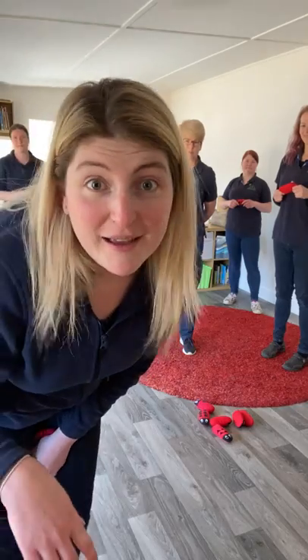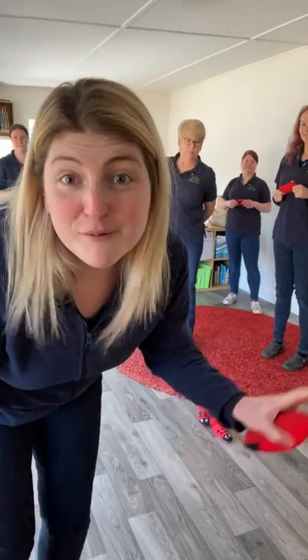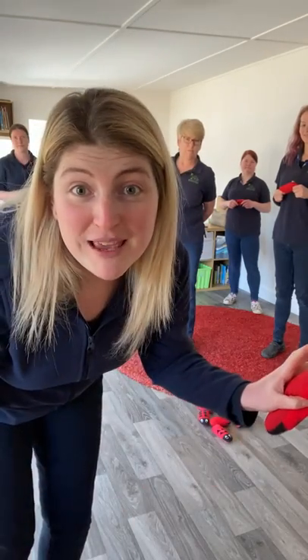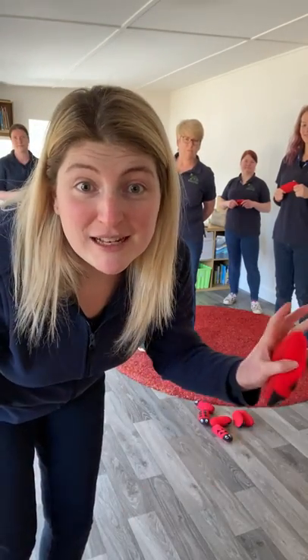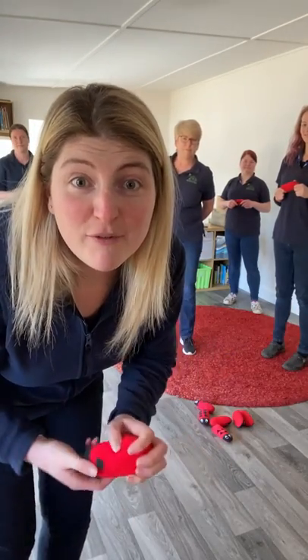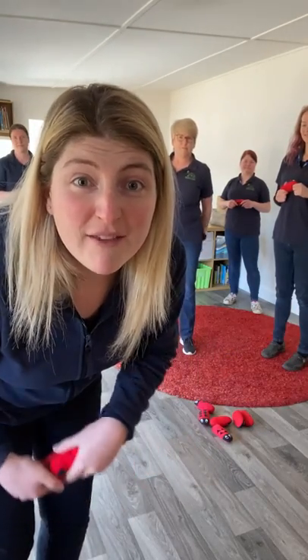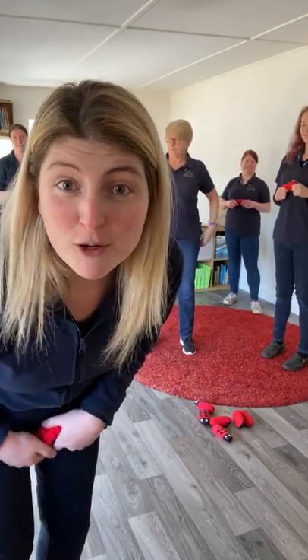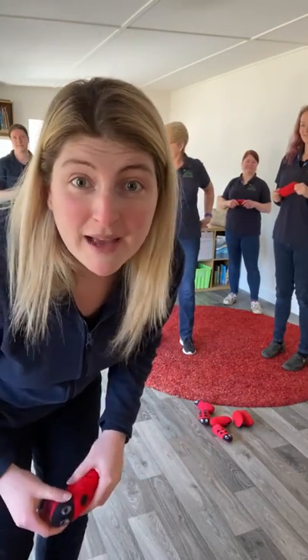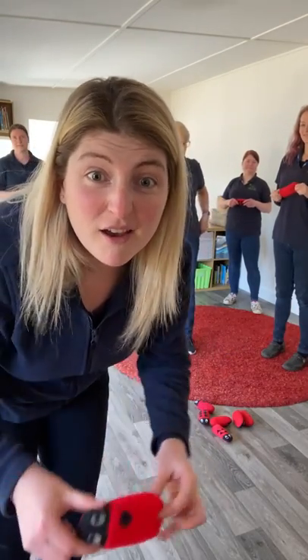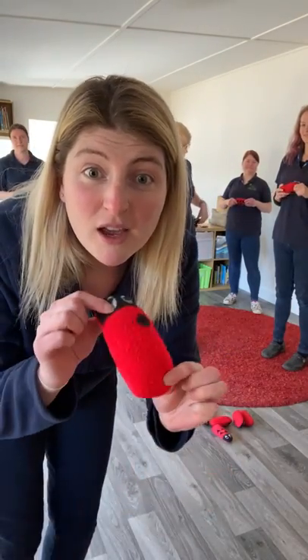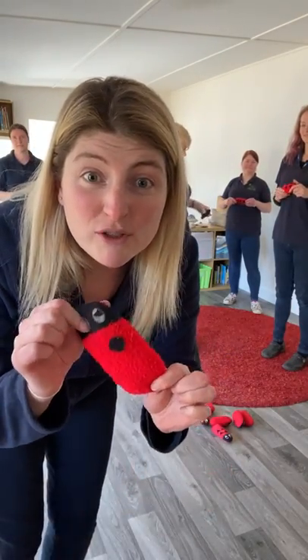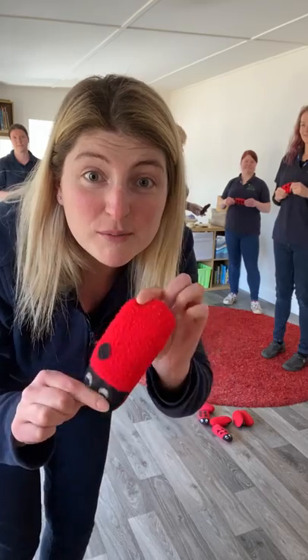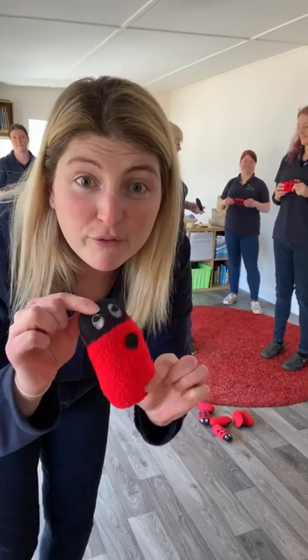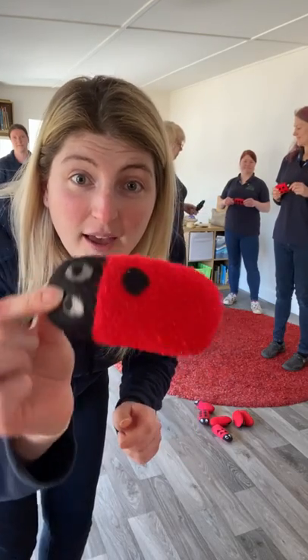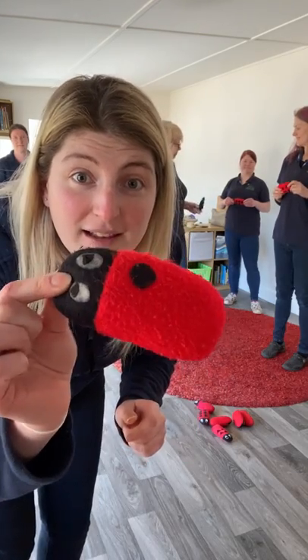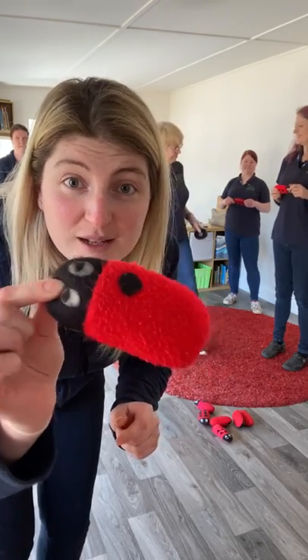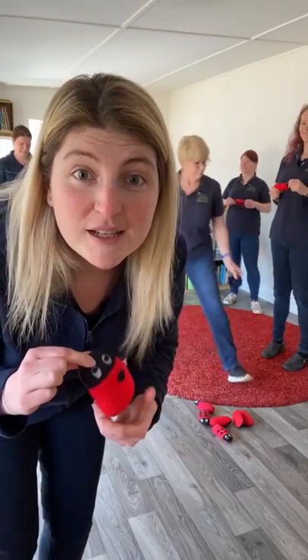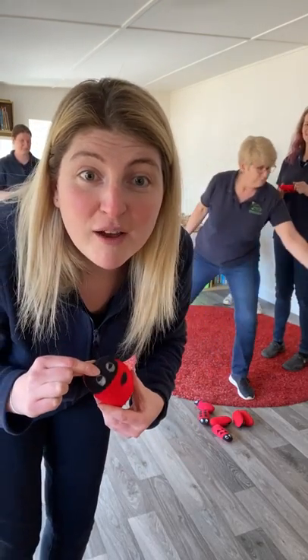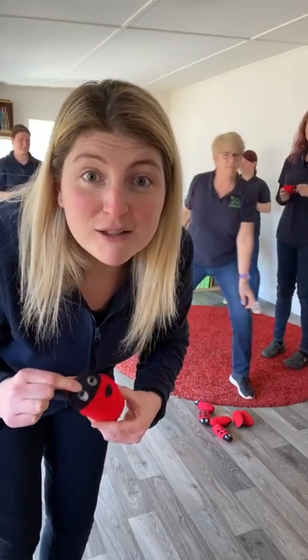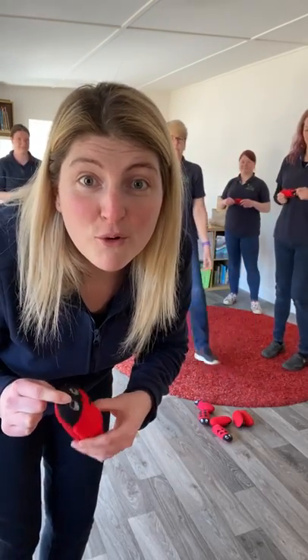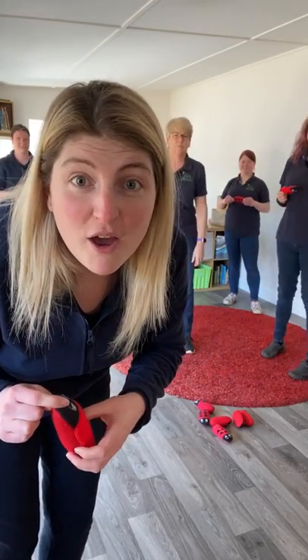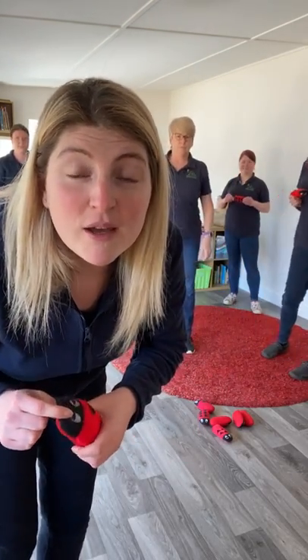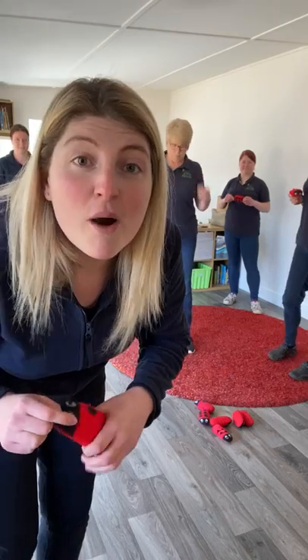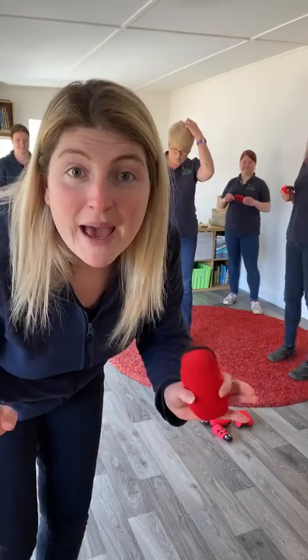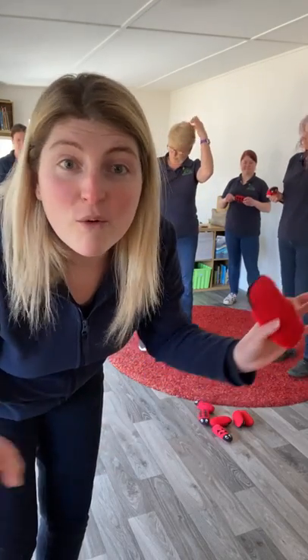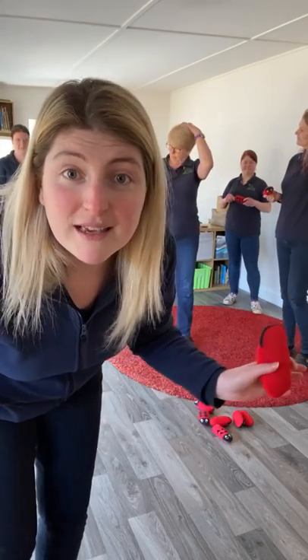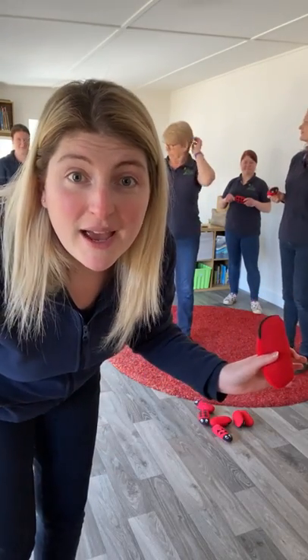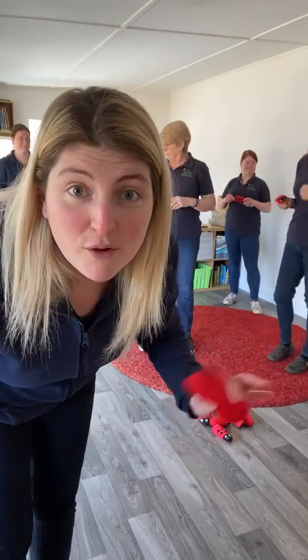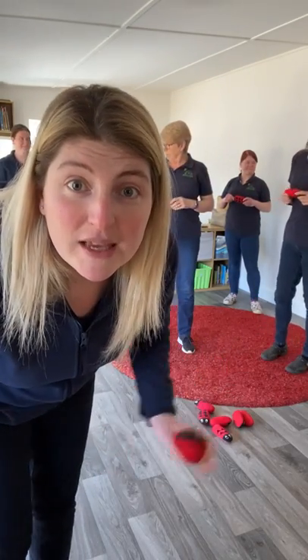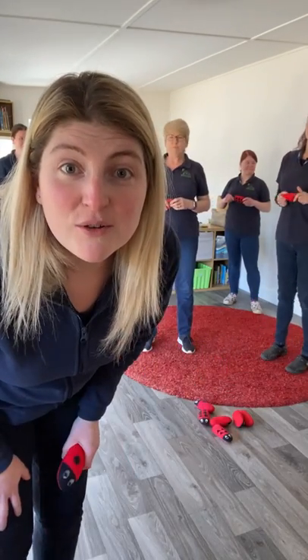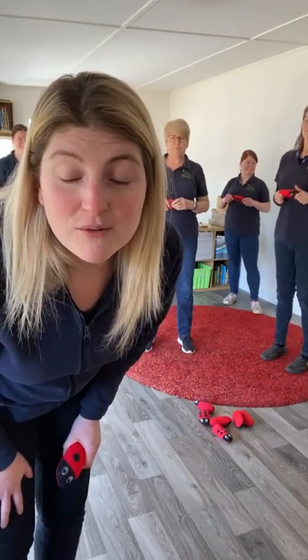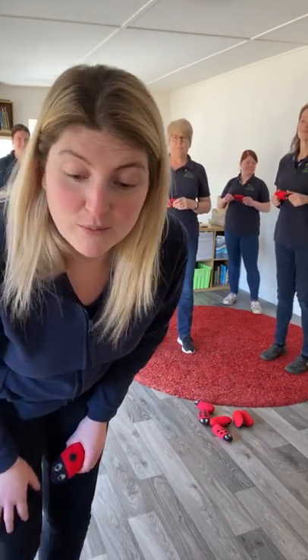Have some fun with it, stand up. If you haven't got a bean bag like us, we've just used some soft ladybirds. So you can find a little soft toy at home, or a bean bag or anything around the house — a soft toy that you can do this song with.